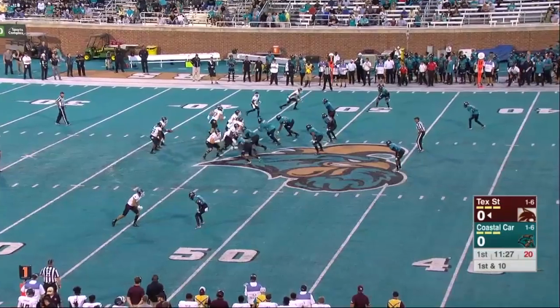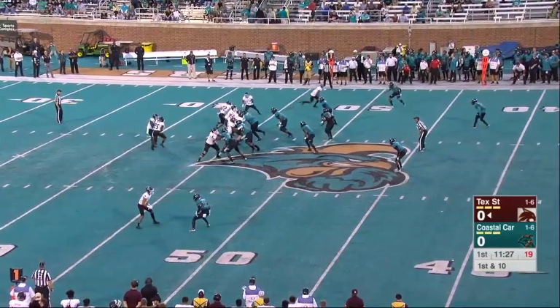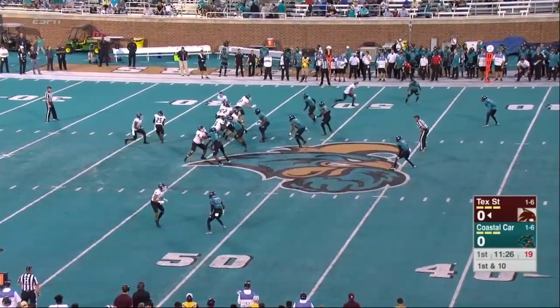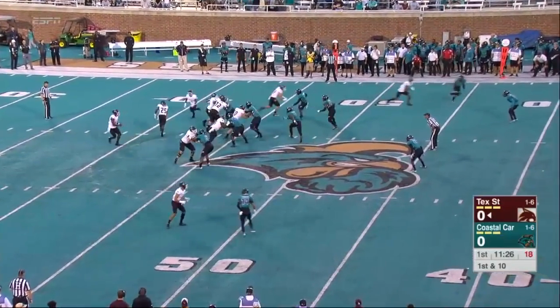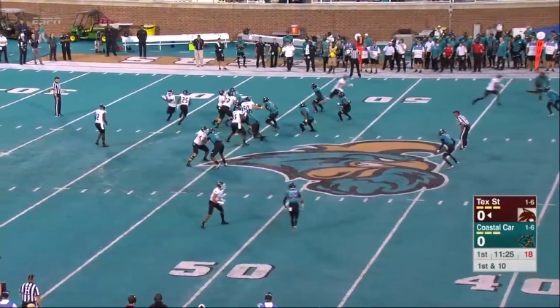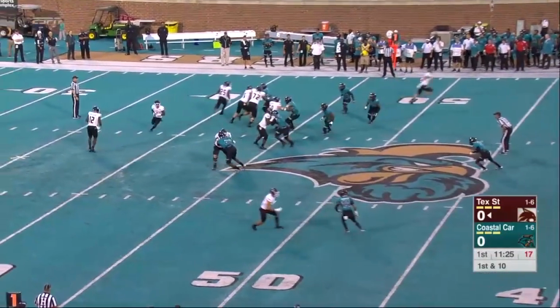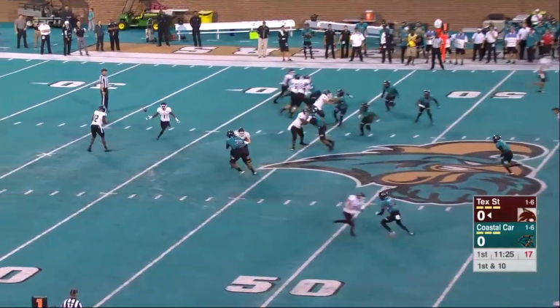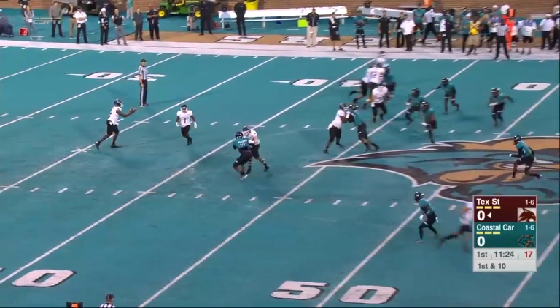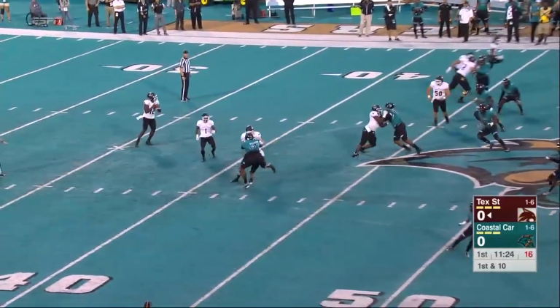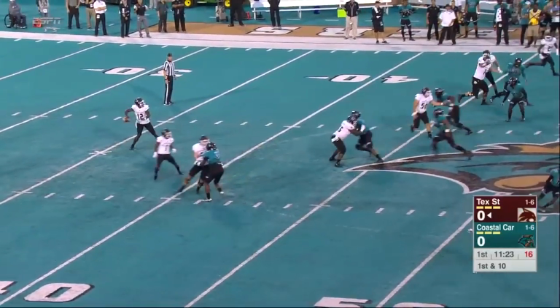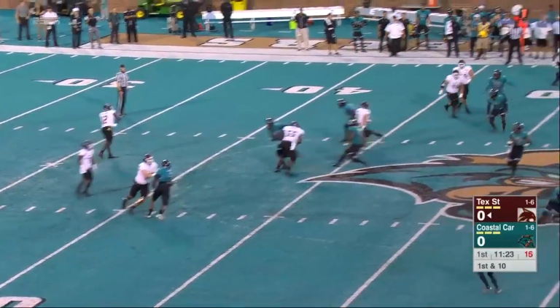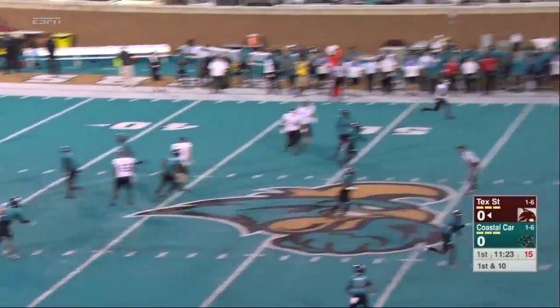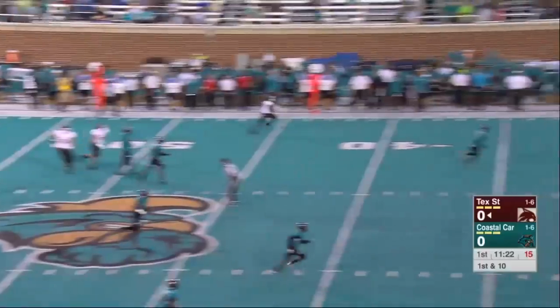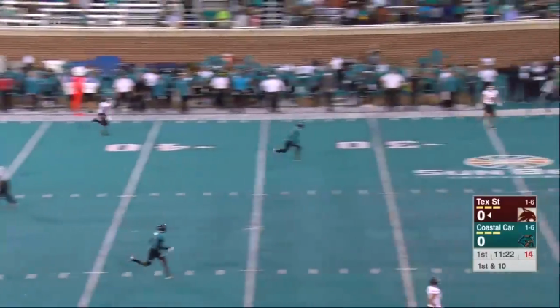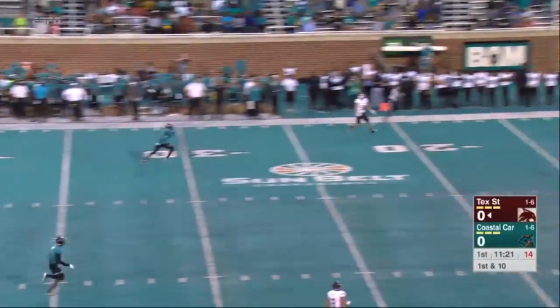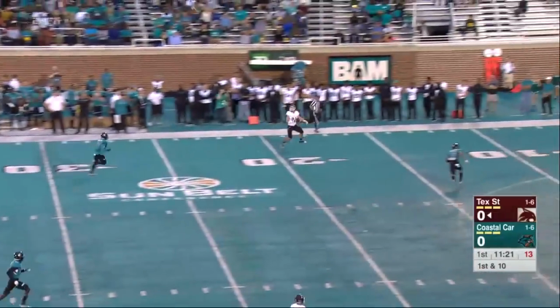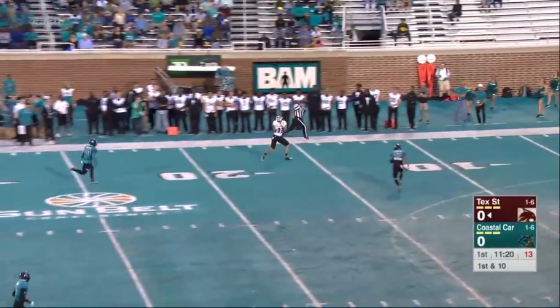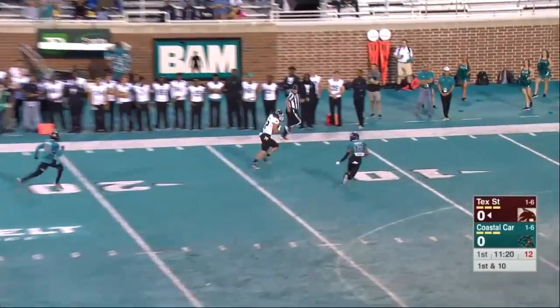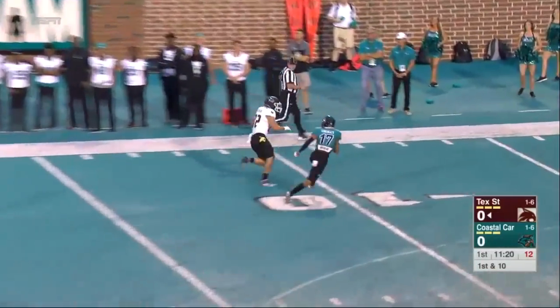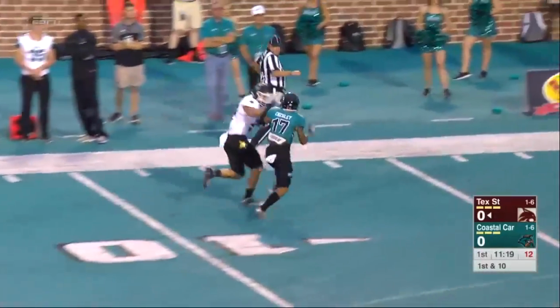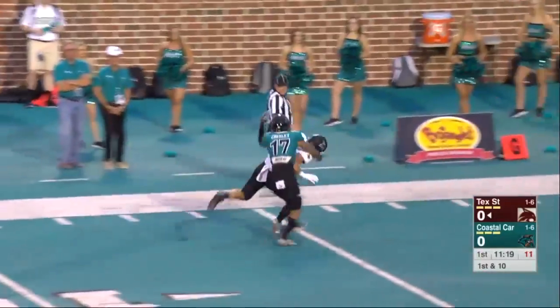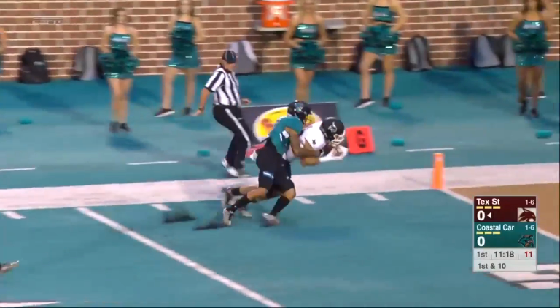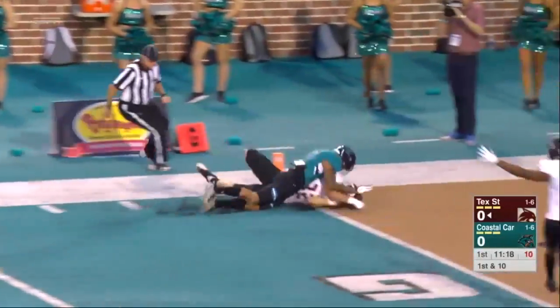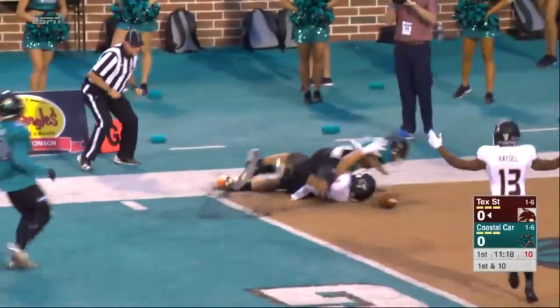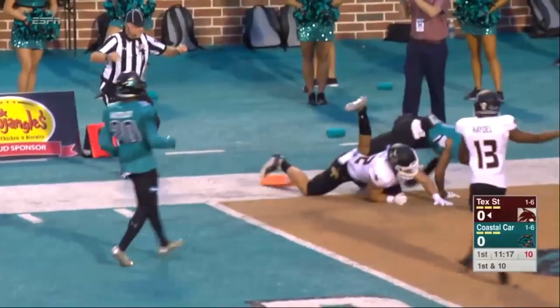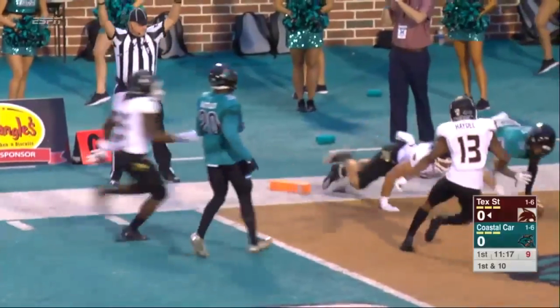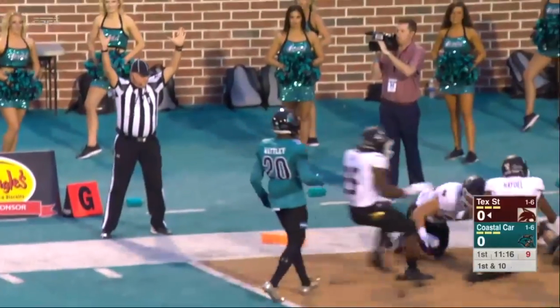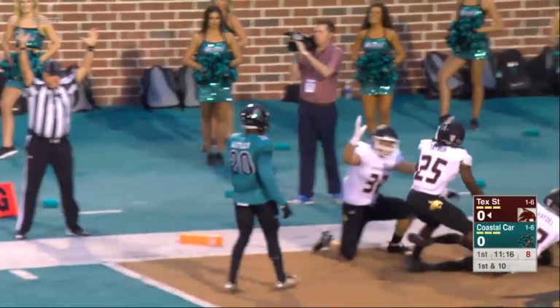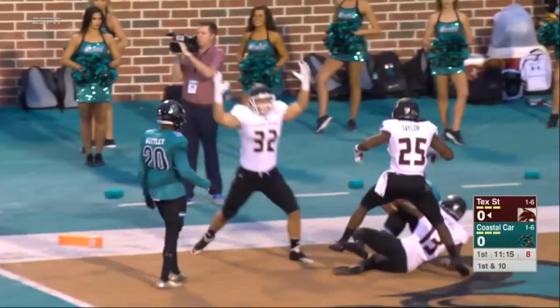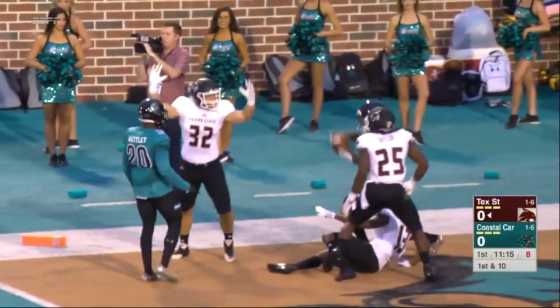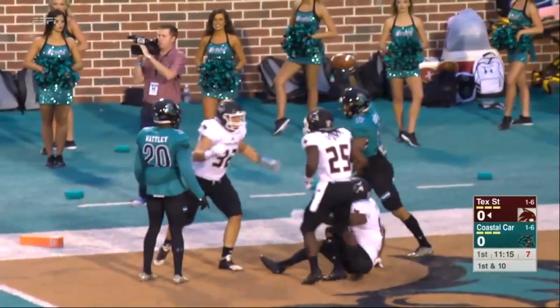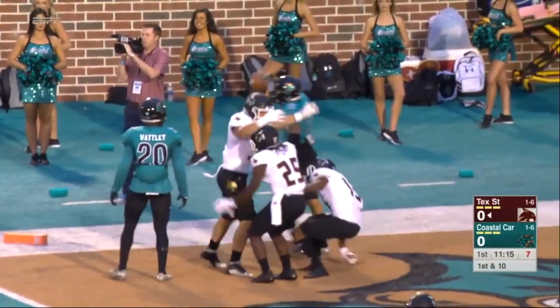Down and ten, ball at the 46-yard line. And a little flea flicker as they go deep down the left side and wide open into the end zone. Touchdown, Texas State.